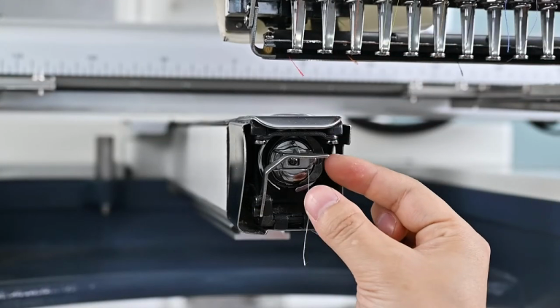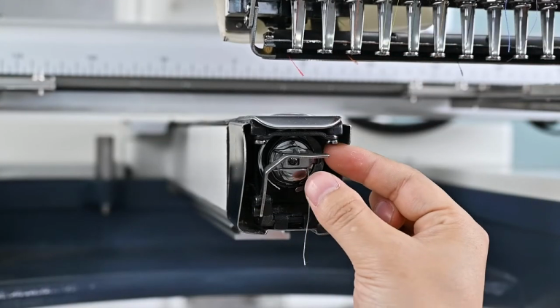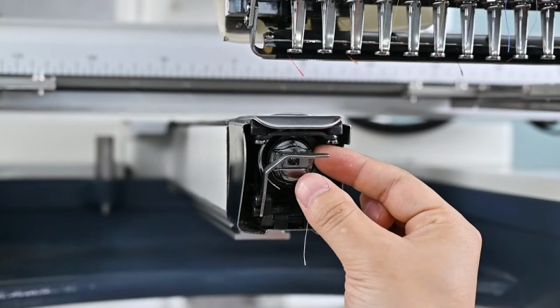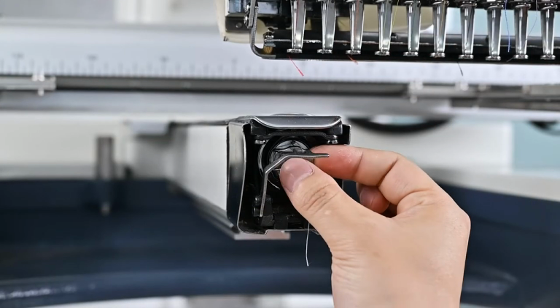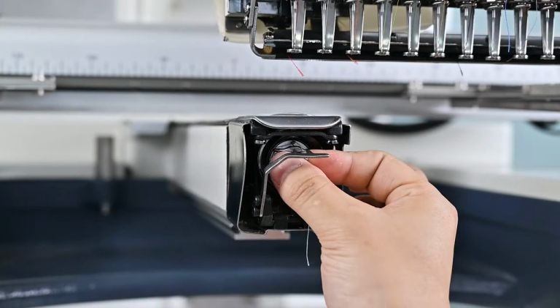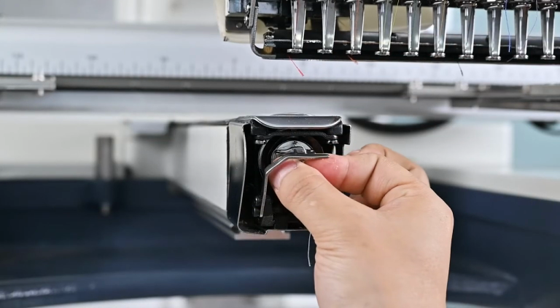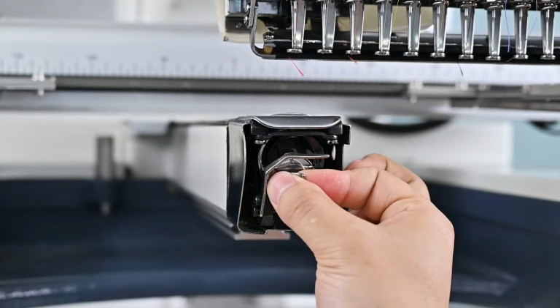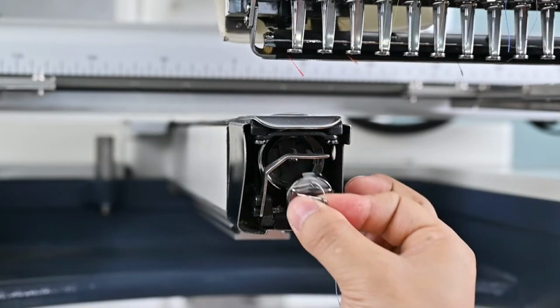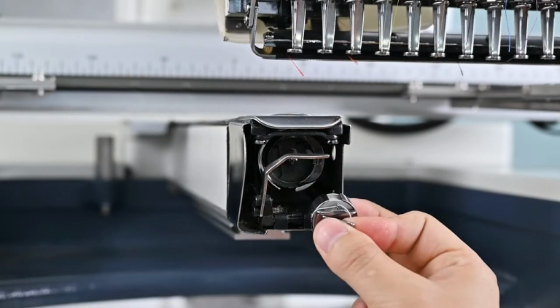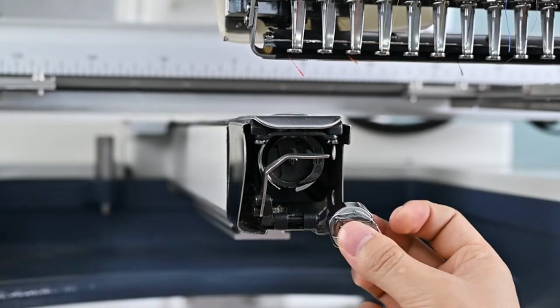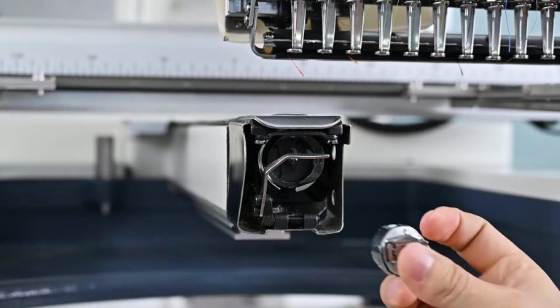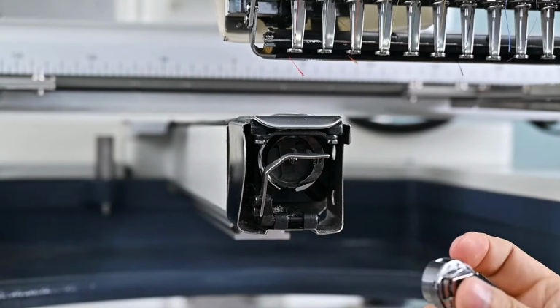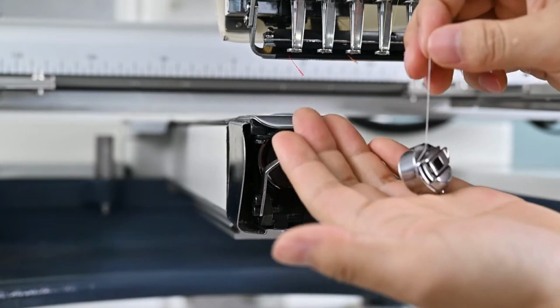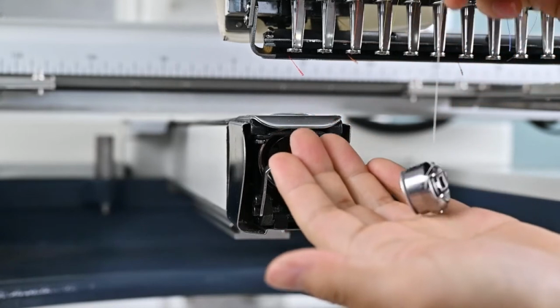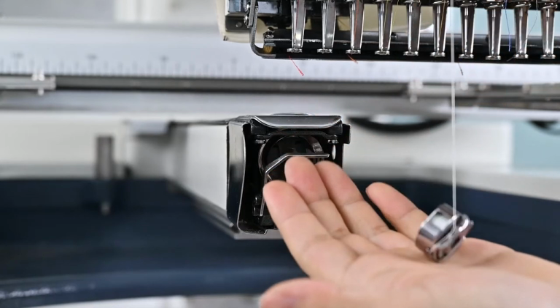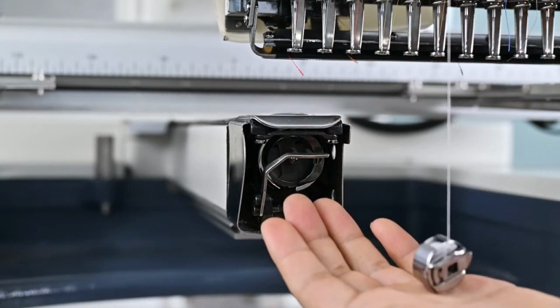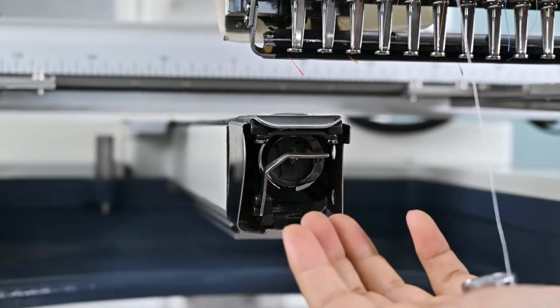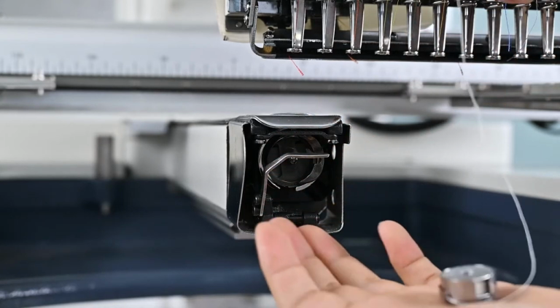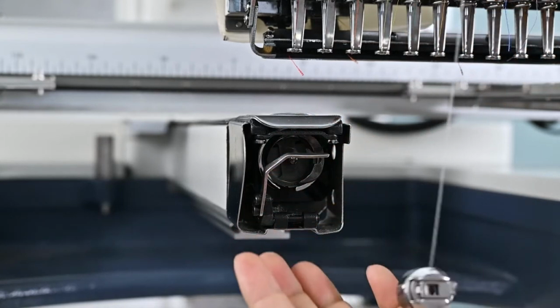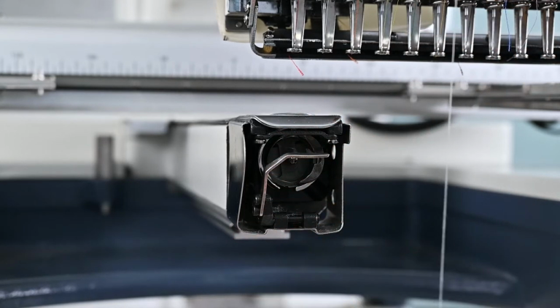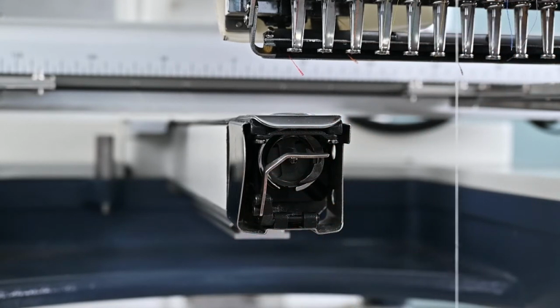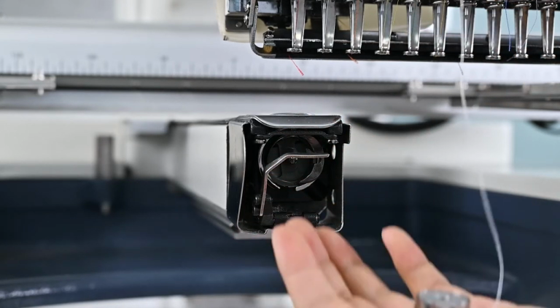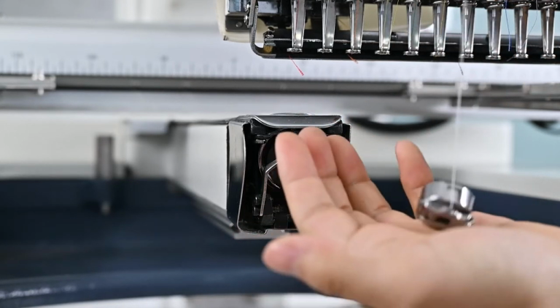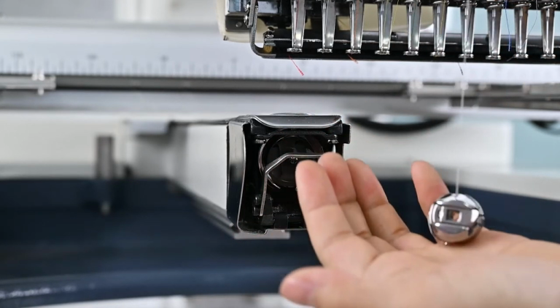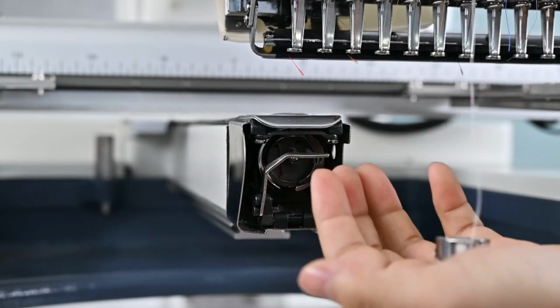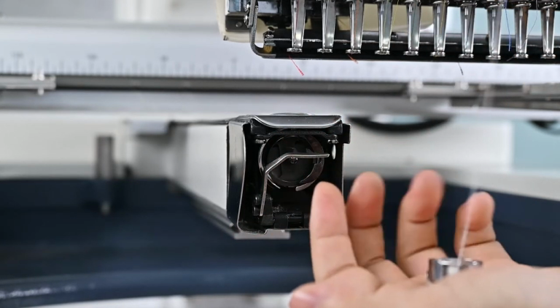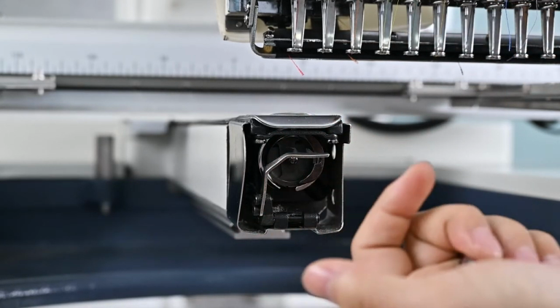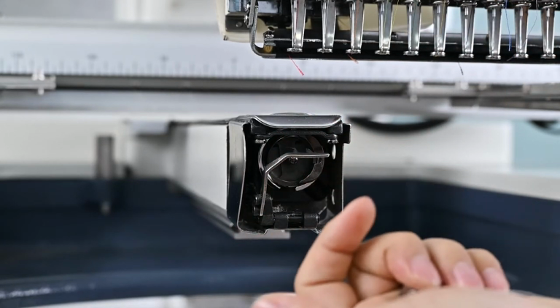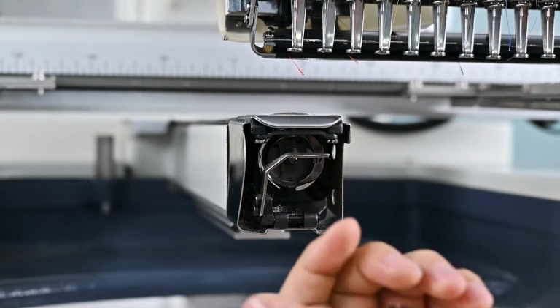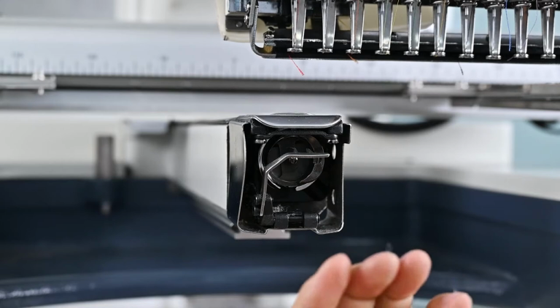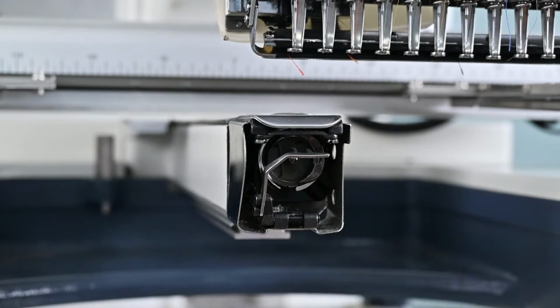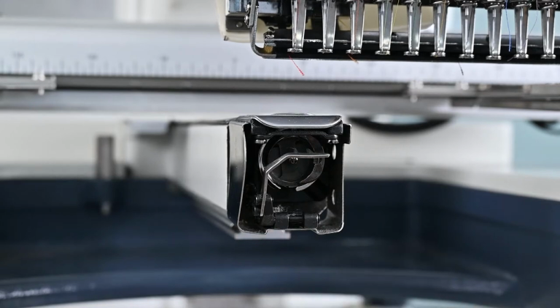Step 1: Adjust the tension of the bobbin thread. Grasp the end of the bobbin thread, then lift the bobbin case and bobbin.